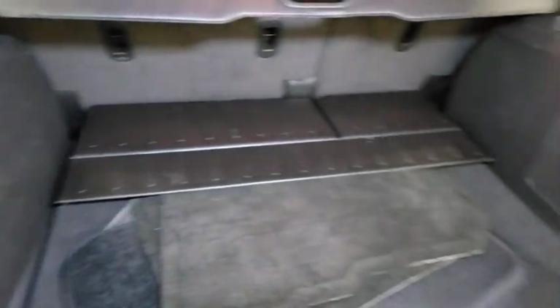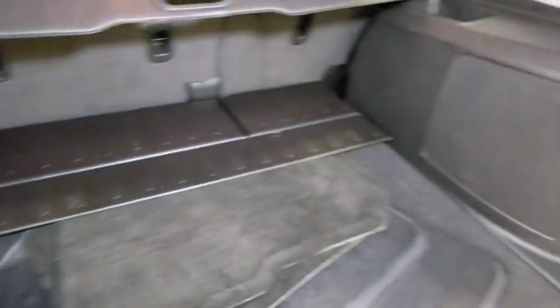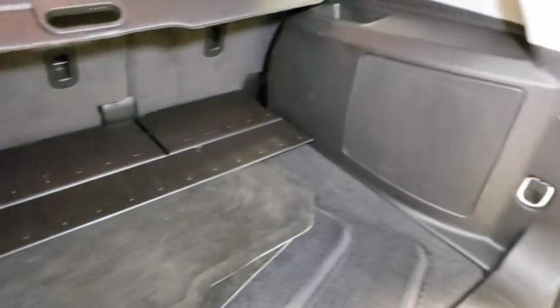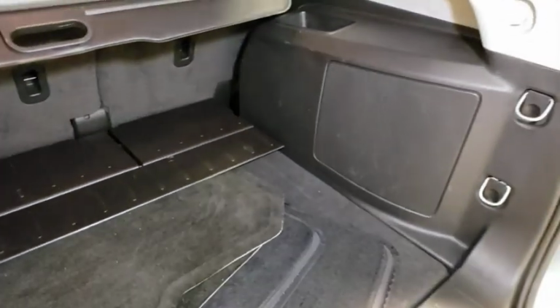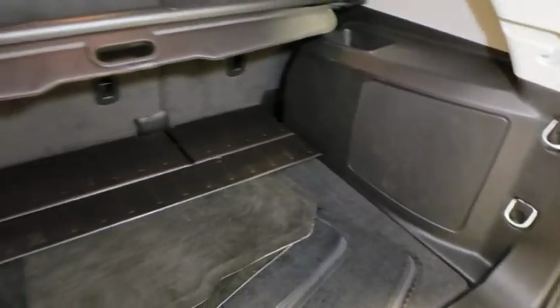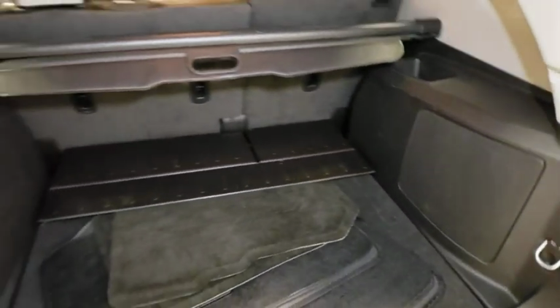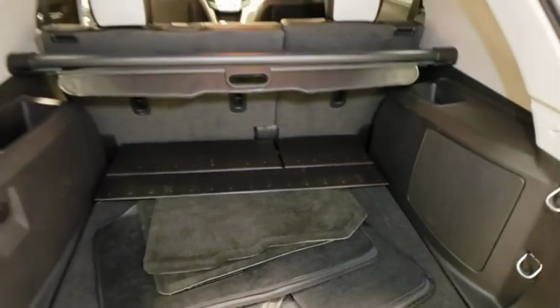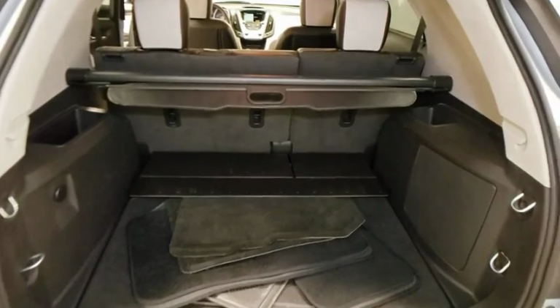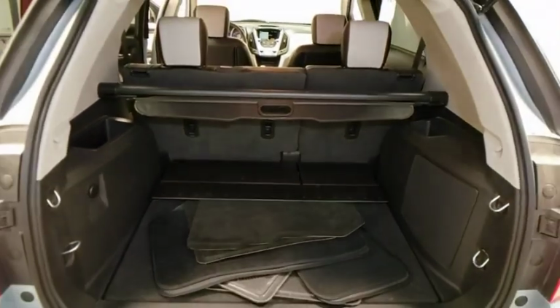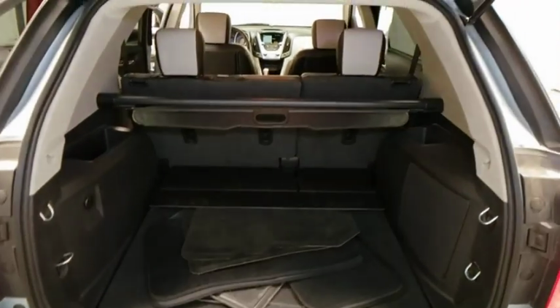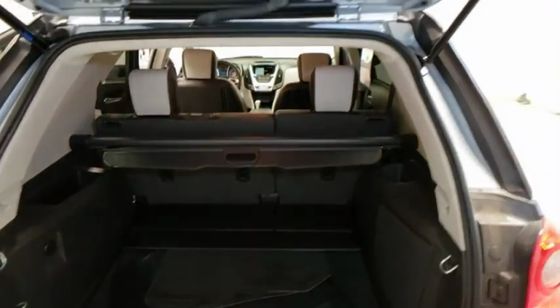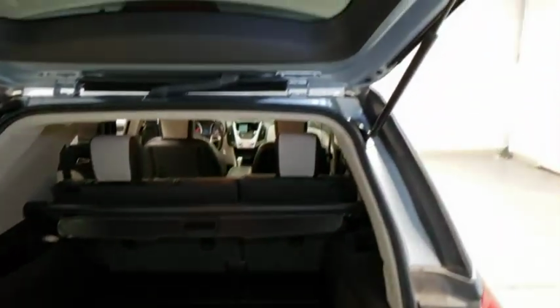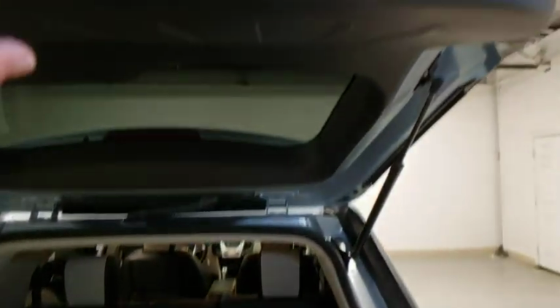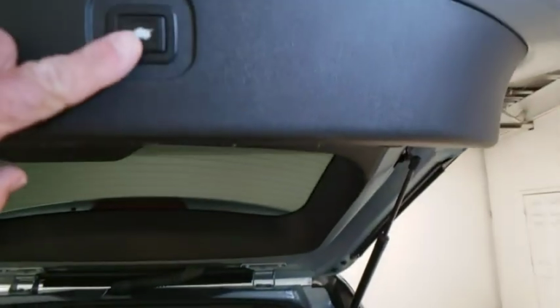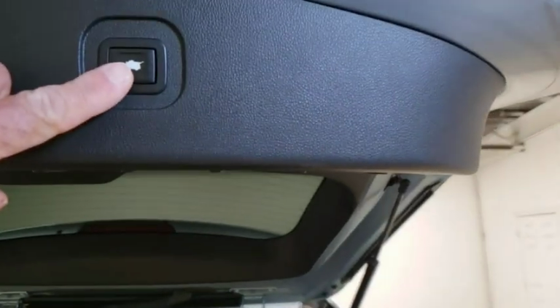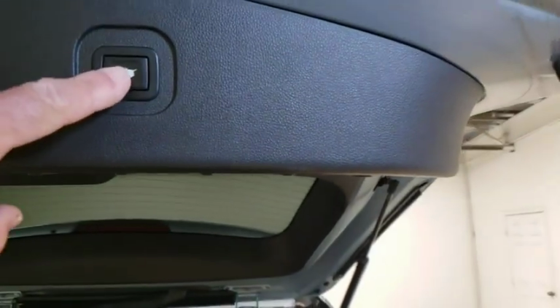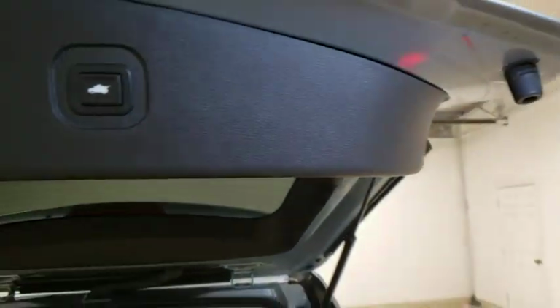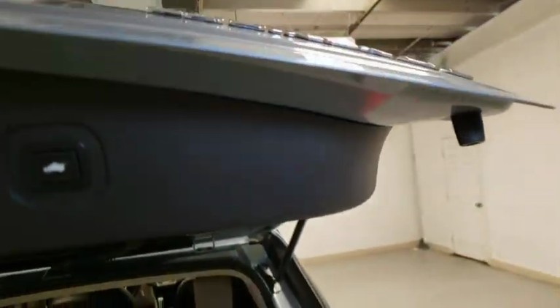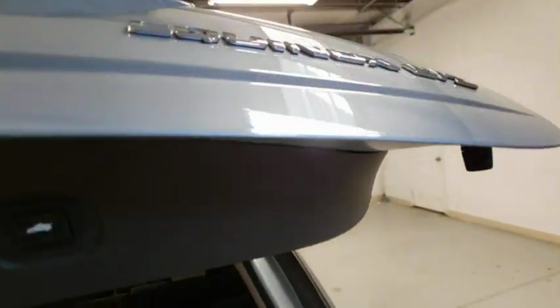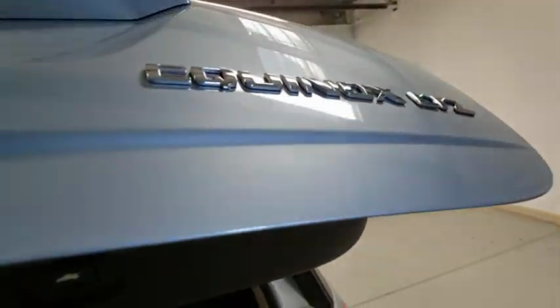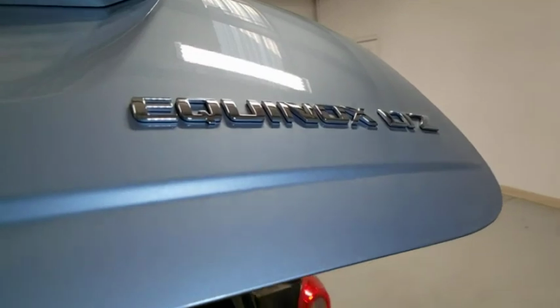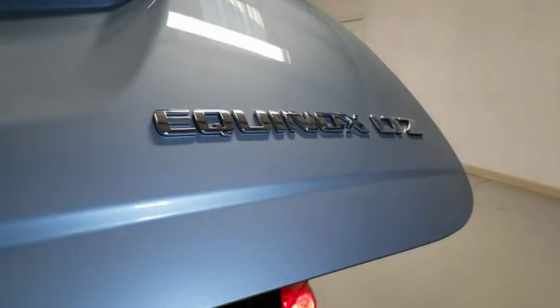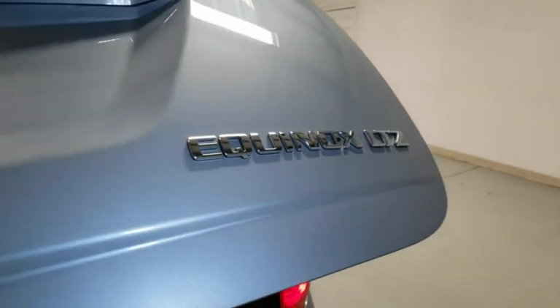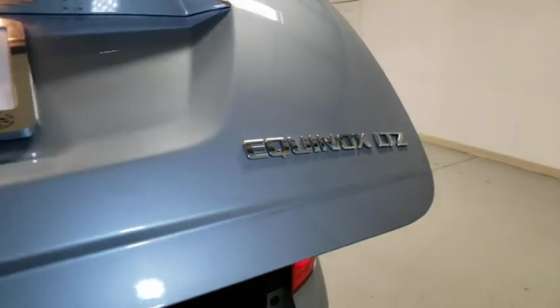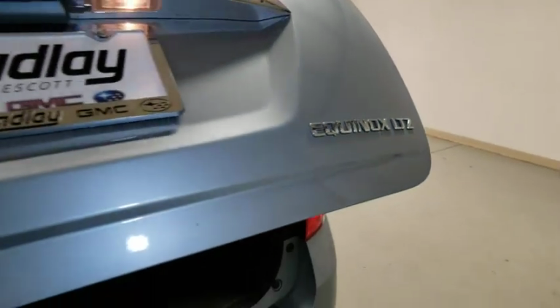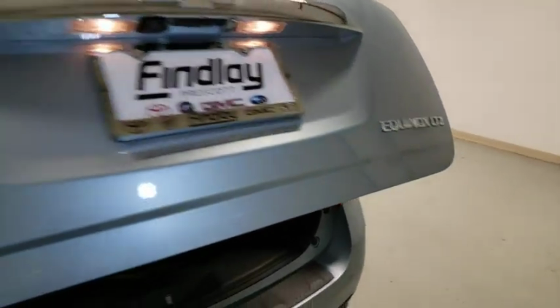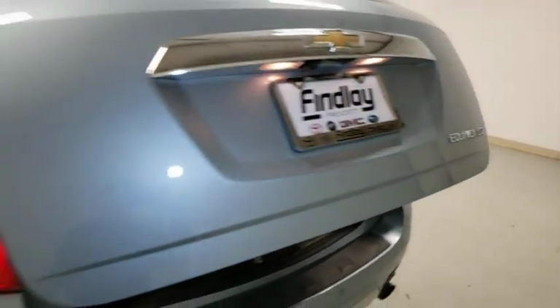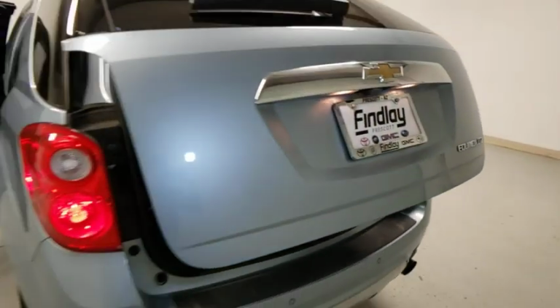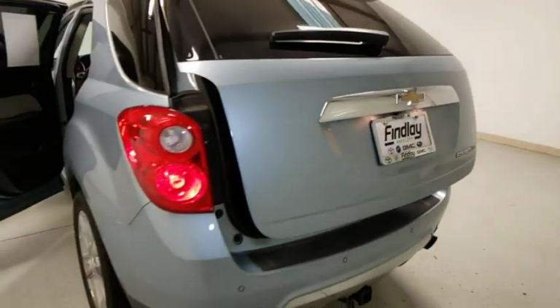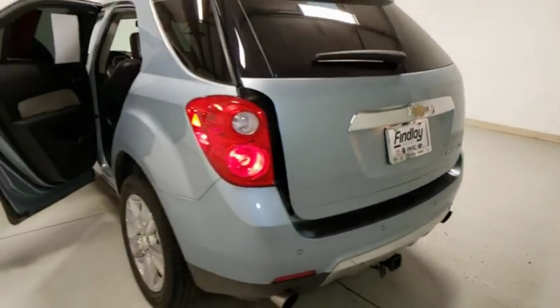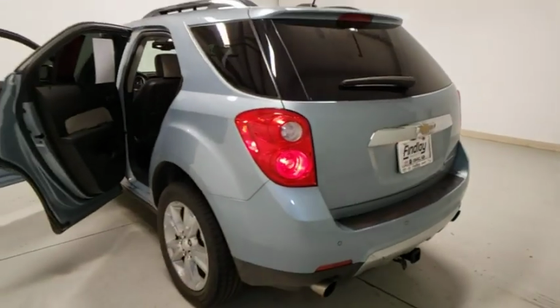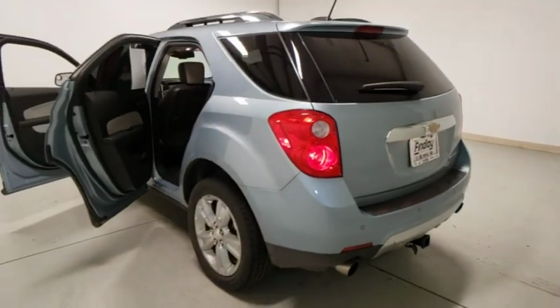Security system, fog lights, electronic stability control, compass, bucket seats, rear window defroster, trip computer. A vehicle like this doesn't come along every day. Come in and get it before someone else does.